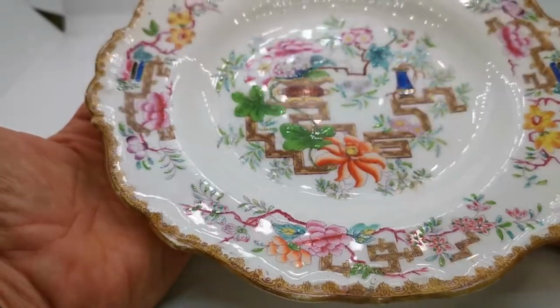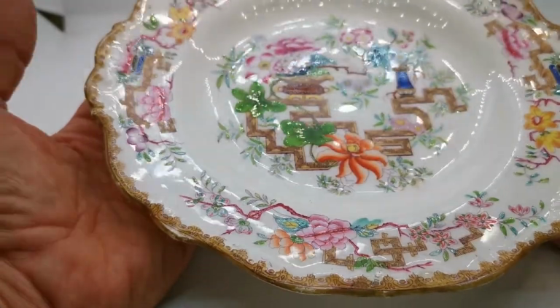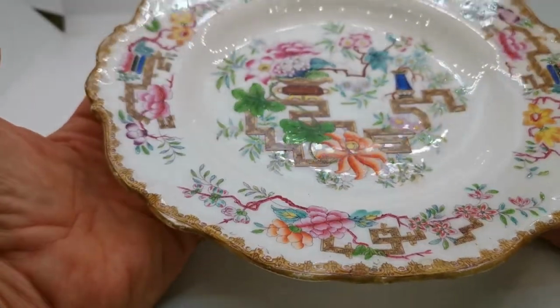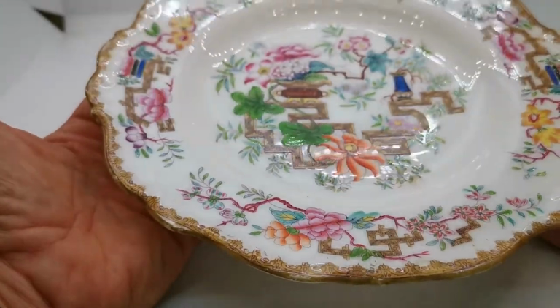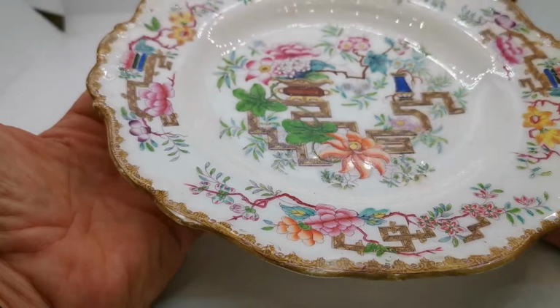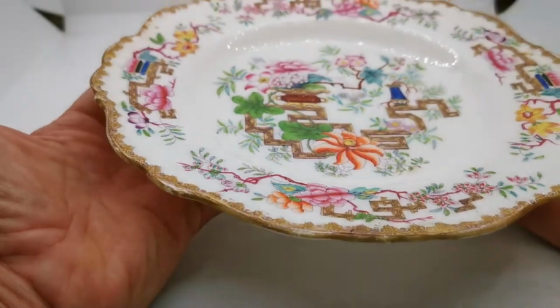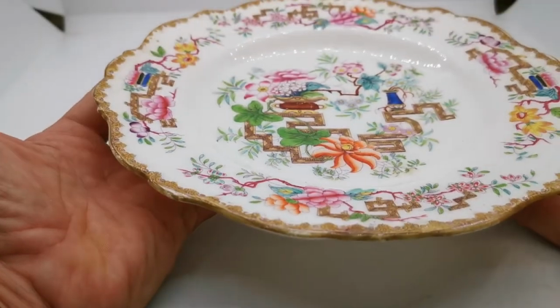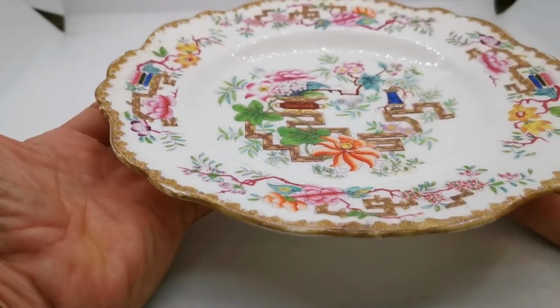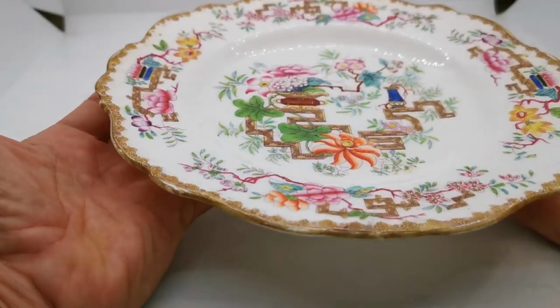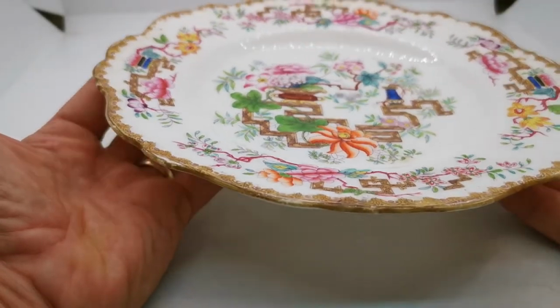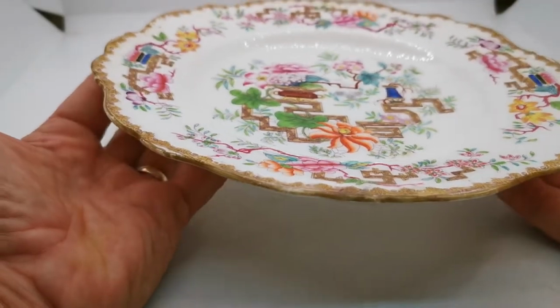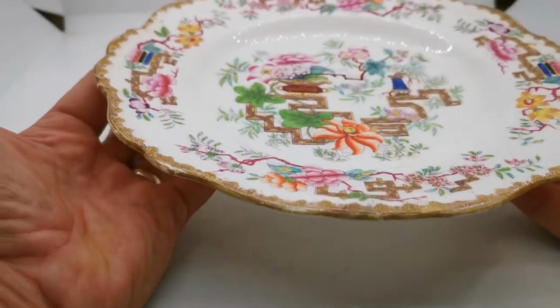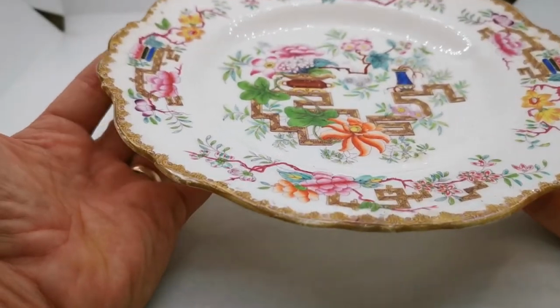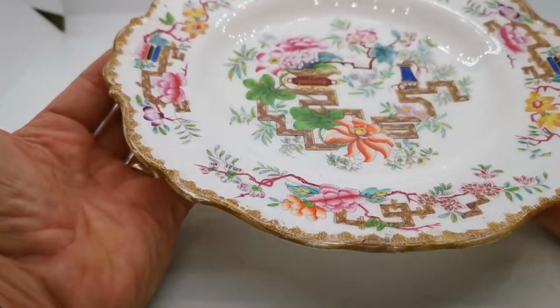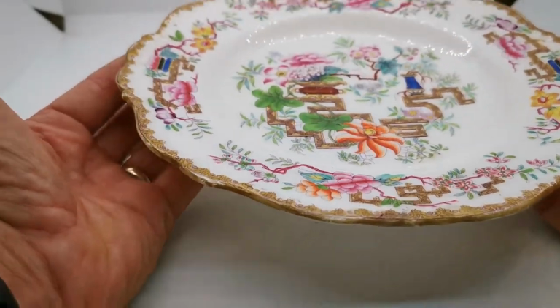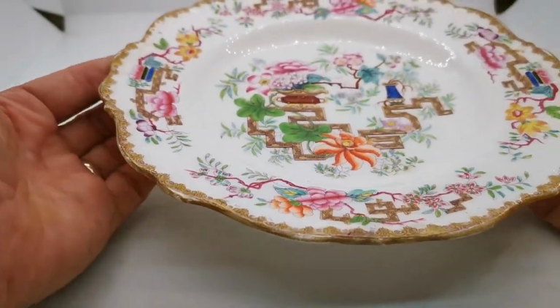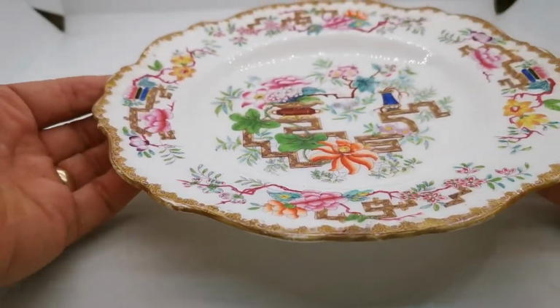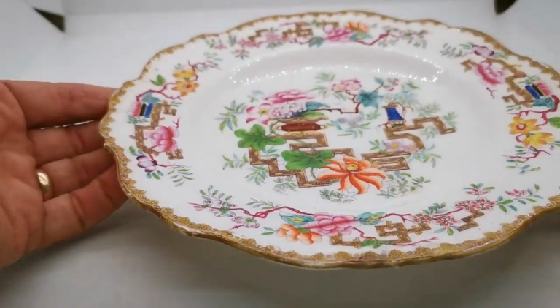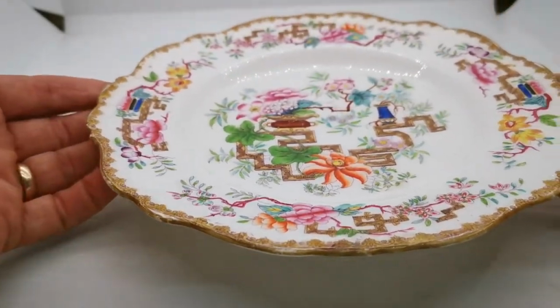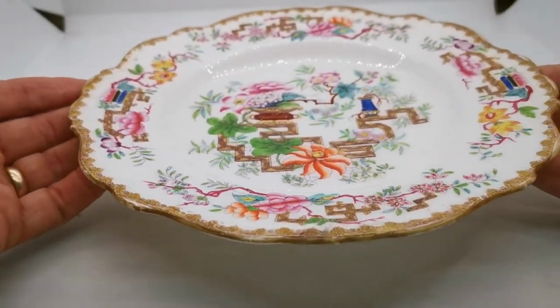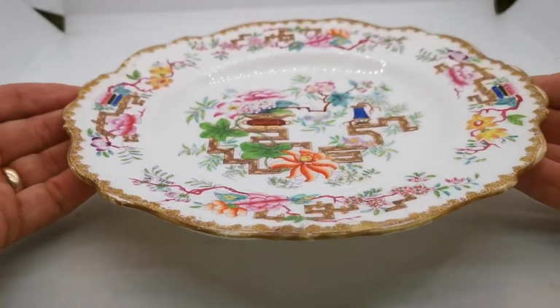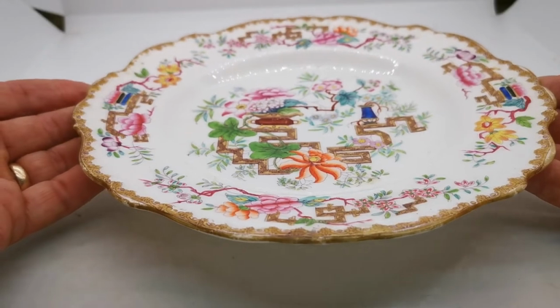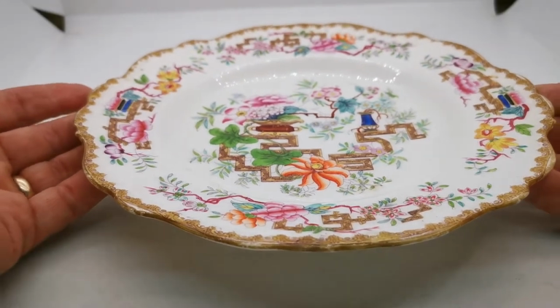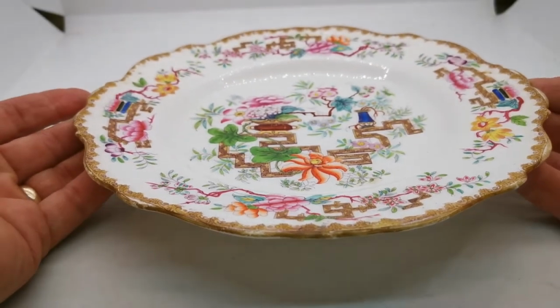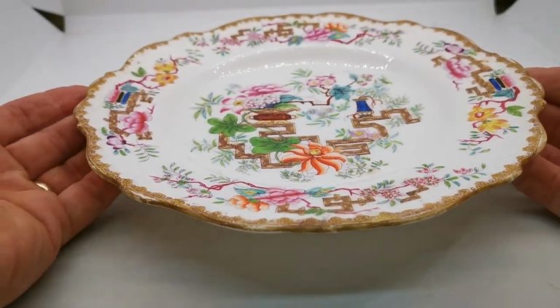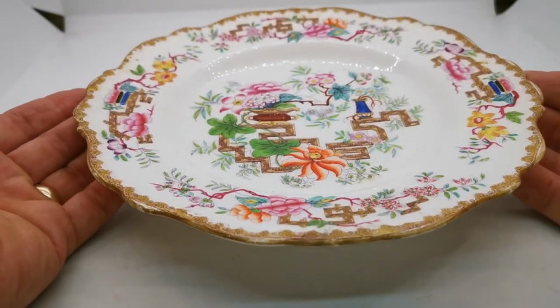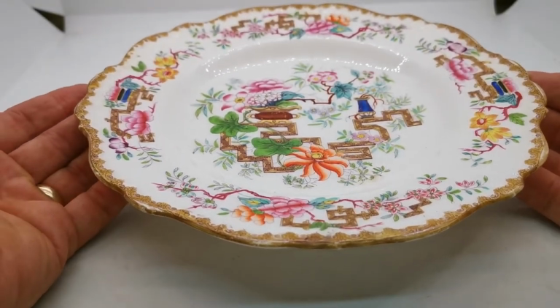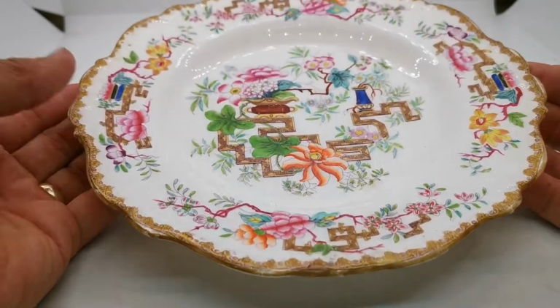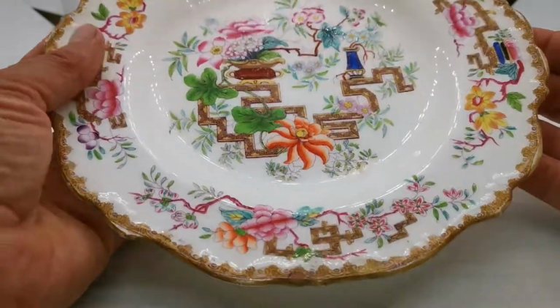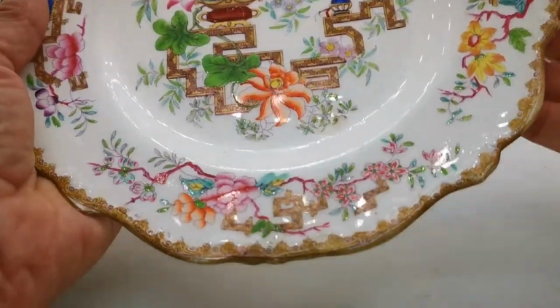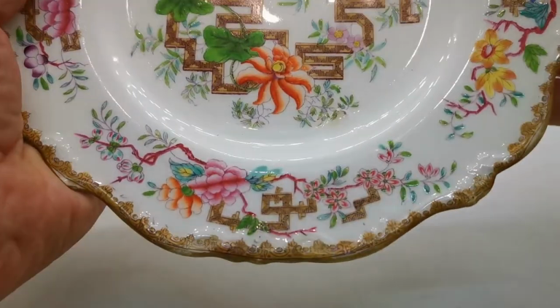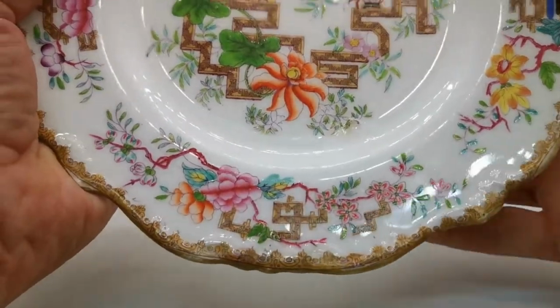No crazing on this glaze. Very rarely is that the case in Minton — they use good quality glazes for their production. This is porcelain china, not ironstone, so it's translucent.